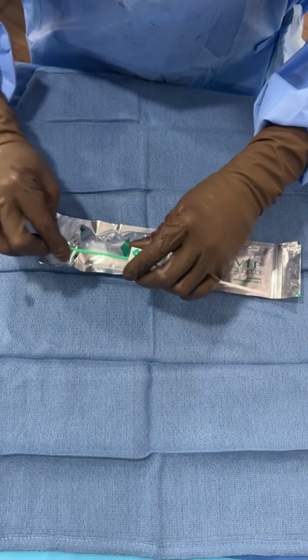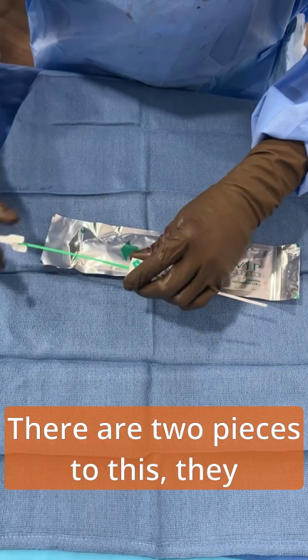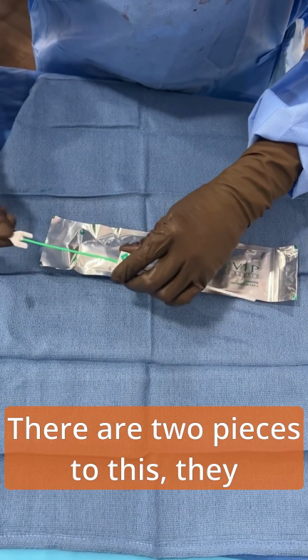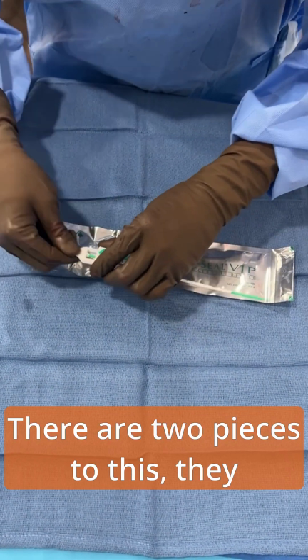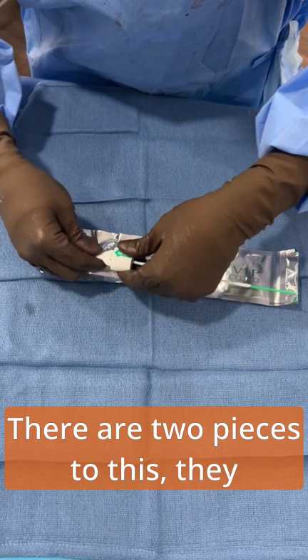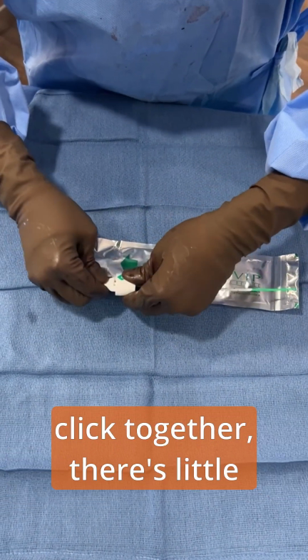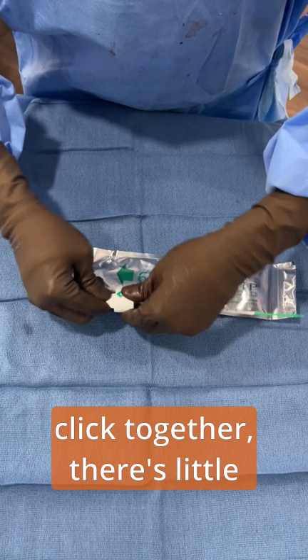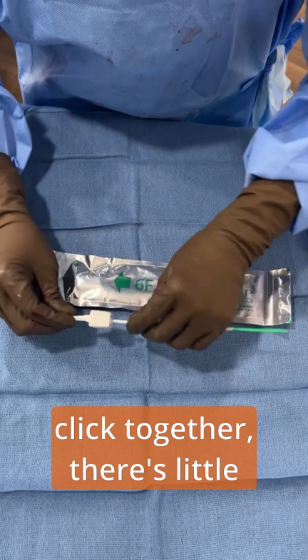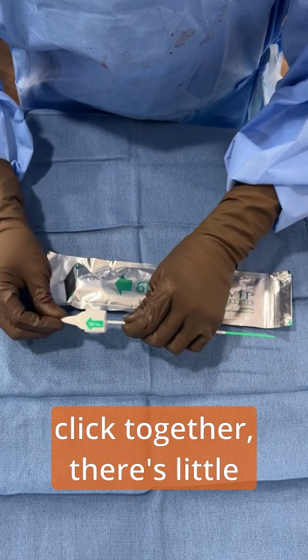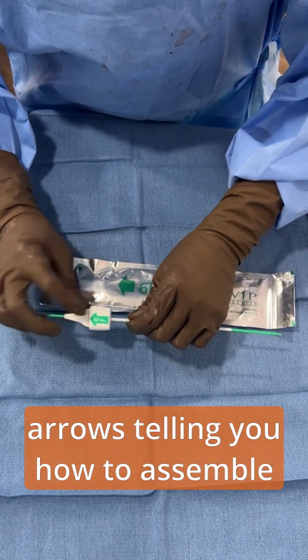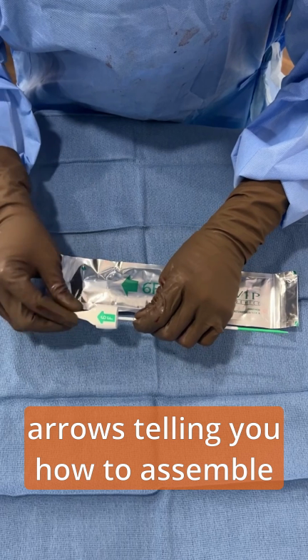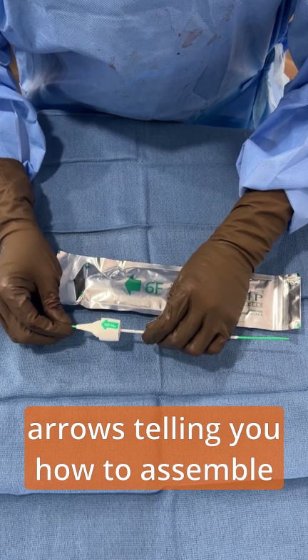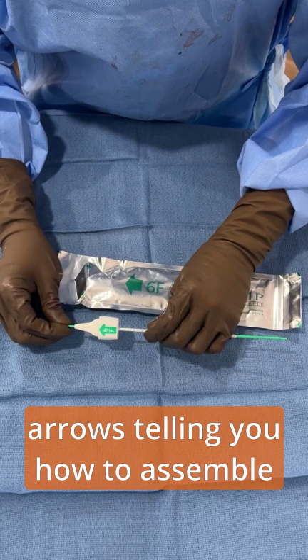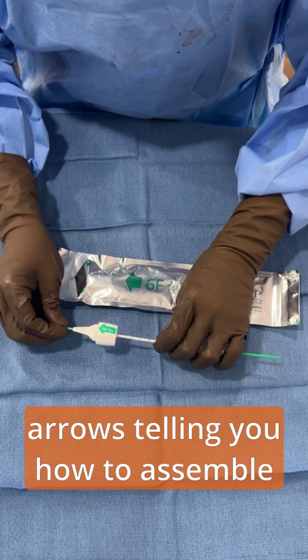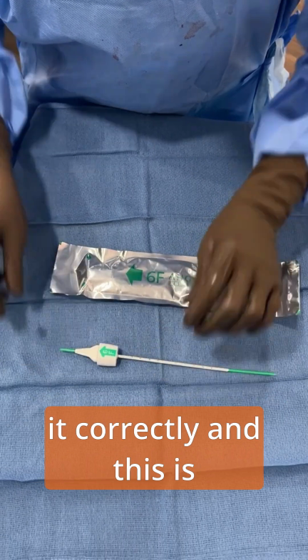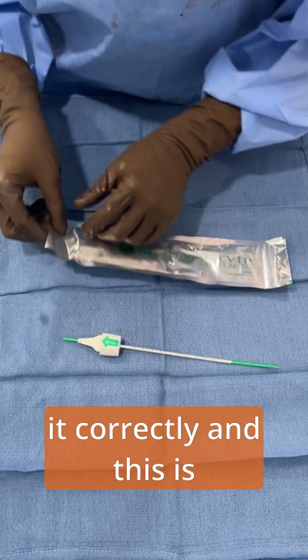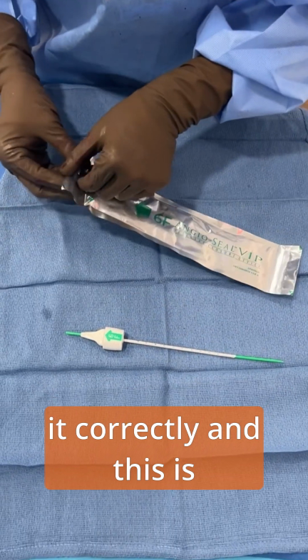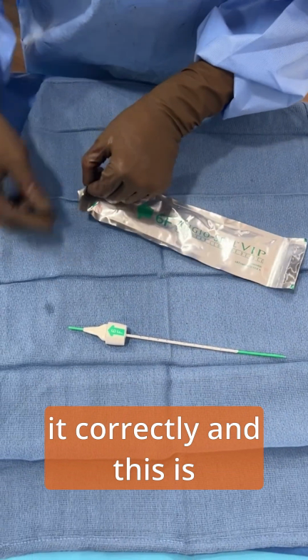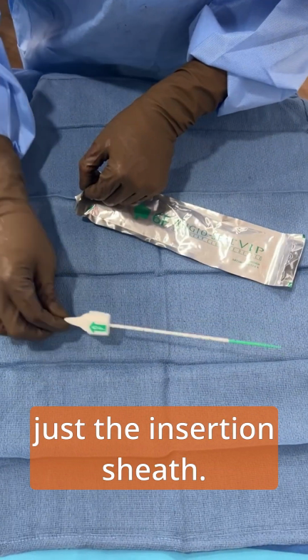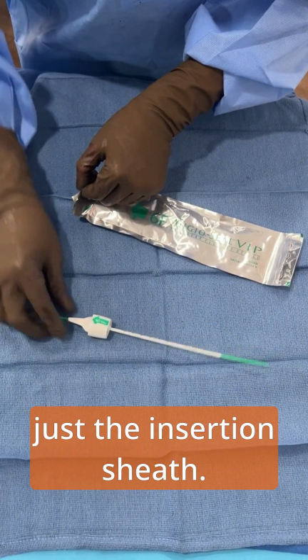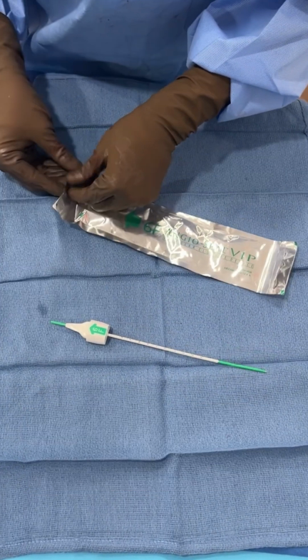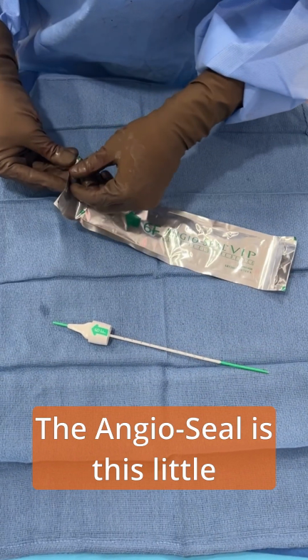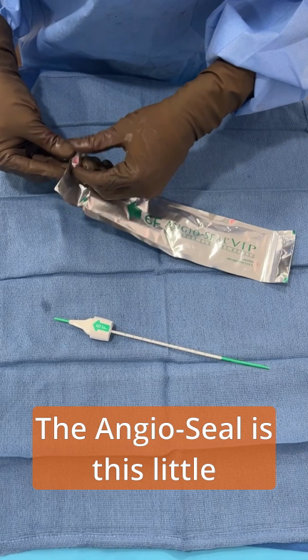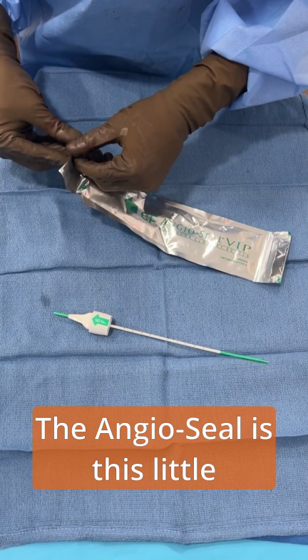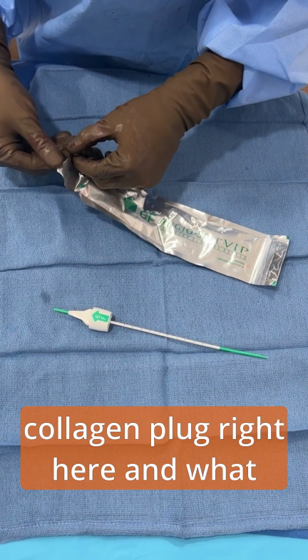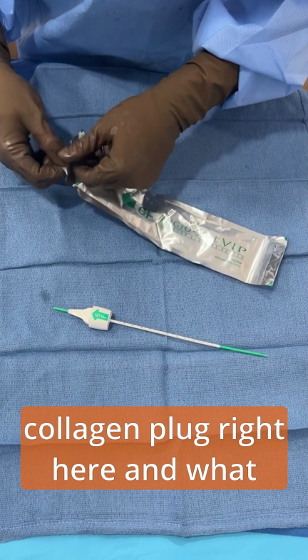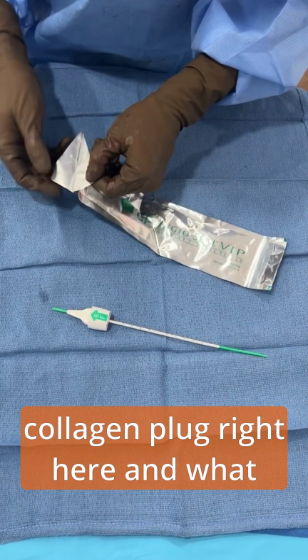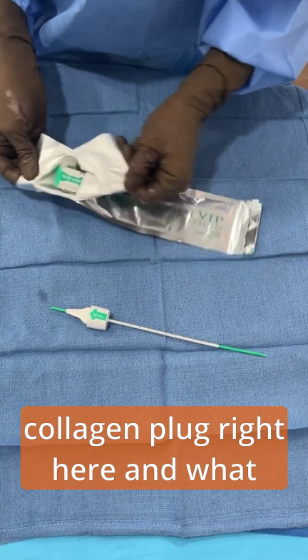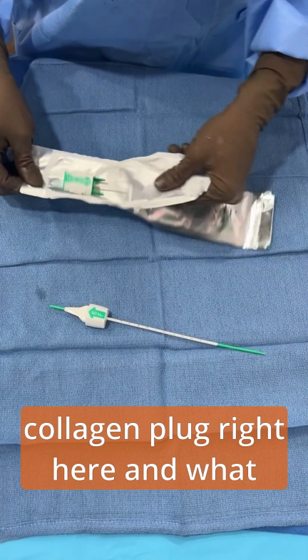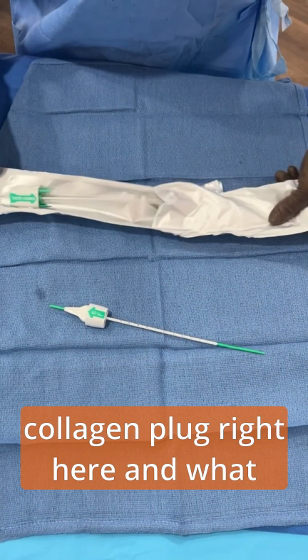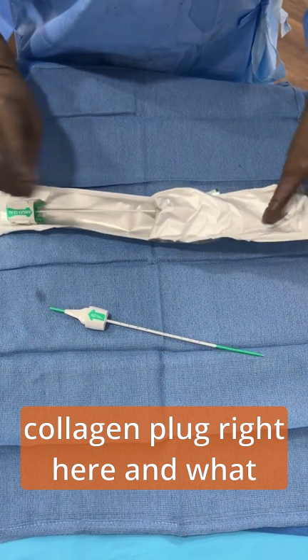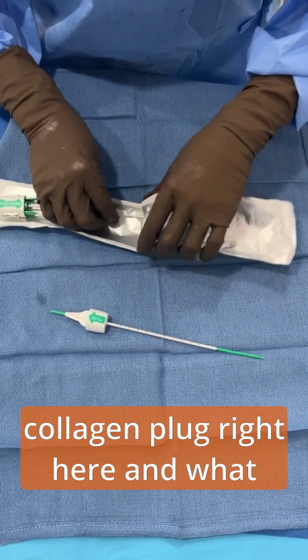There are two pieces to this — they click together. There are little arrows telling you how to assemble it correctly, and this is just the insertion sheath. The angioseal is this little collagen plug right here.